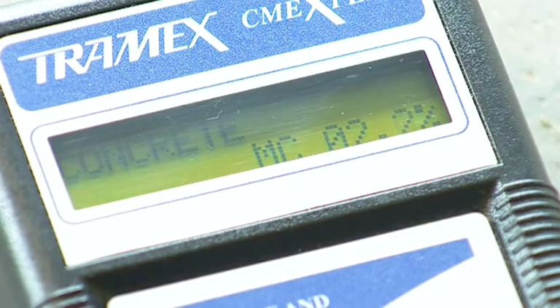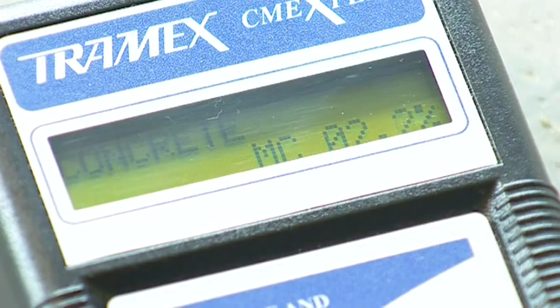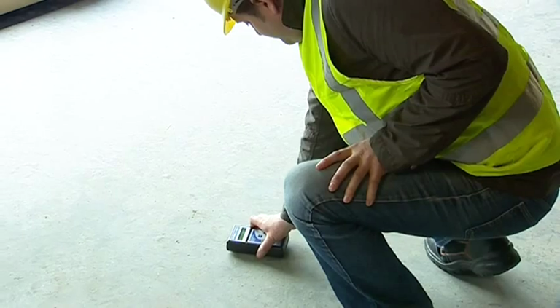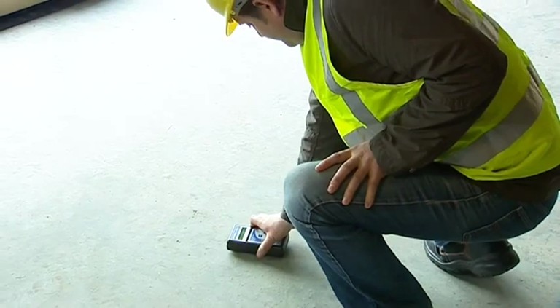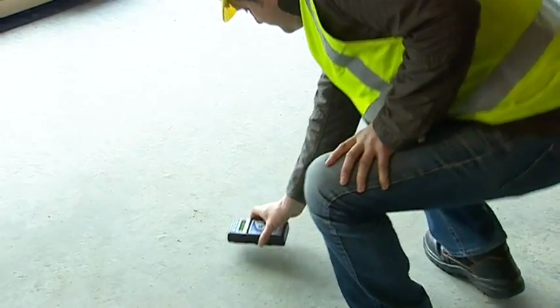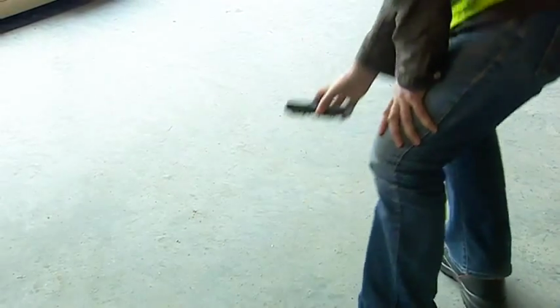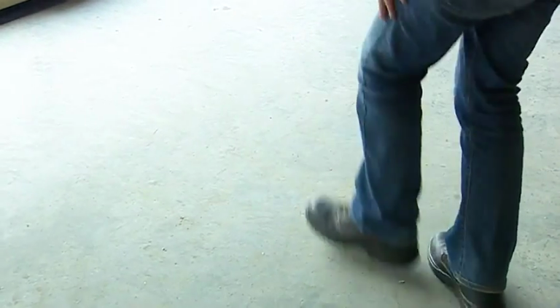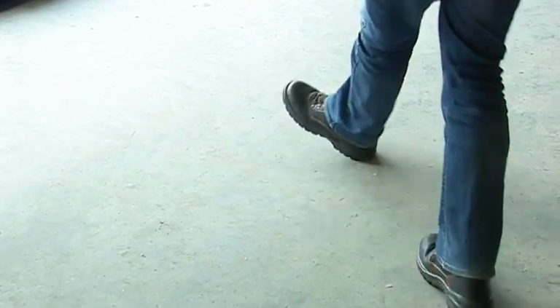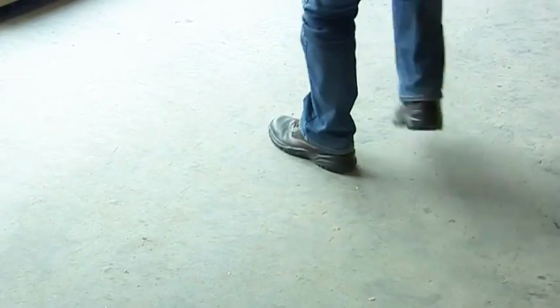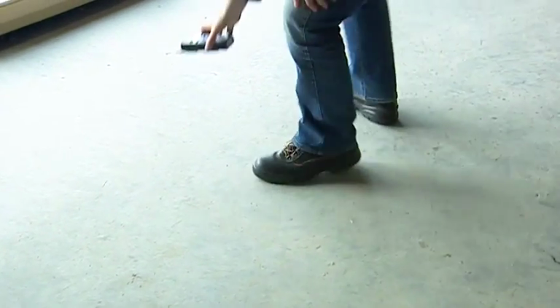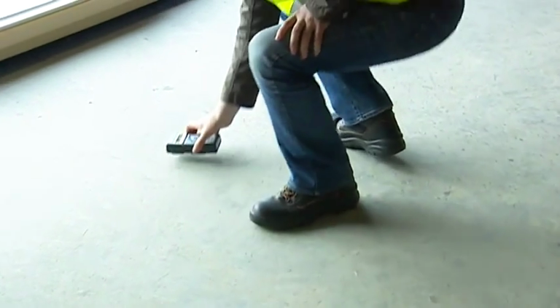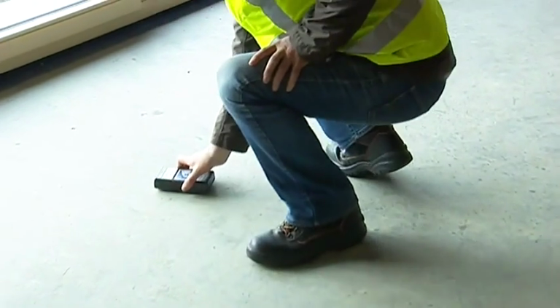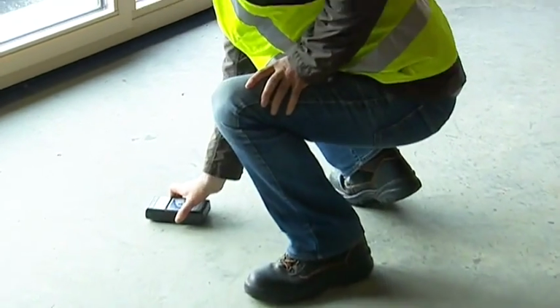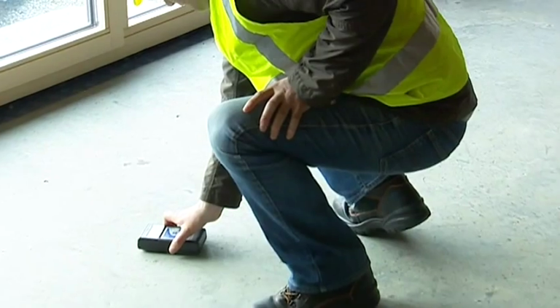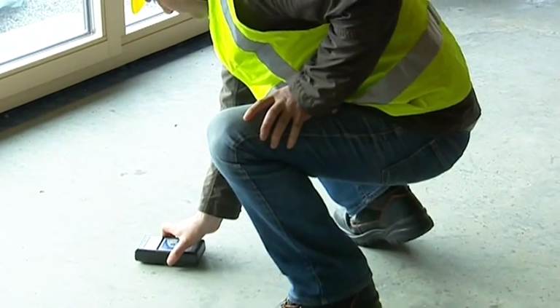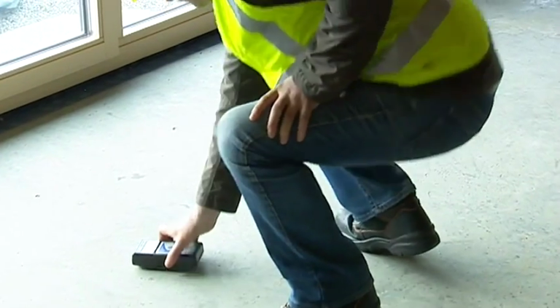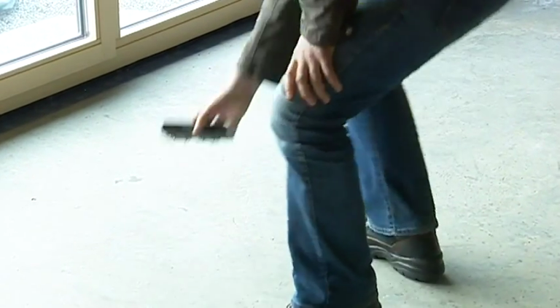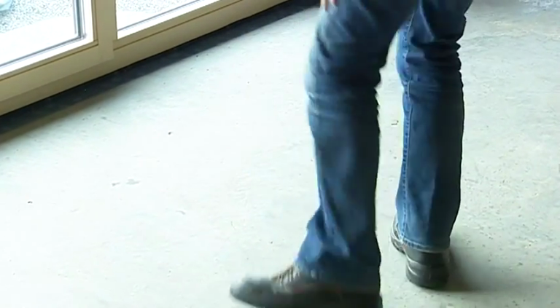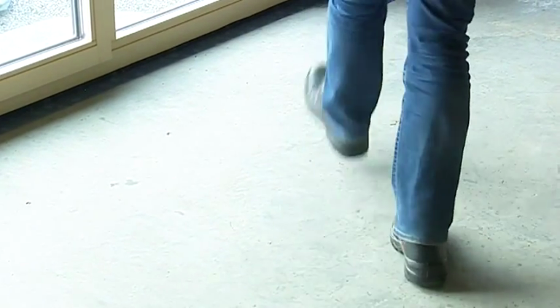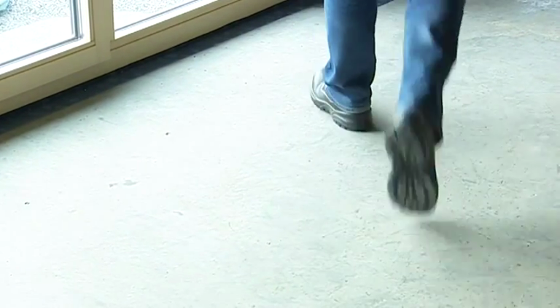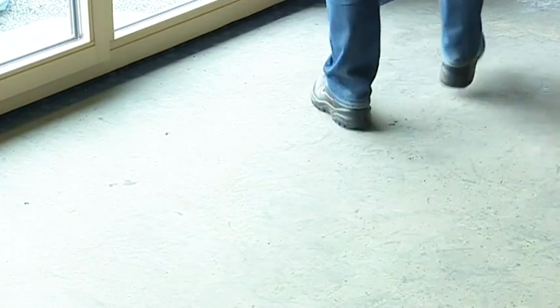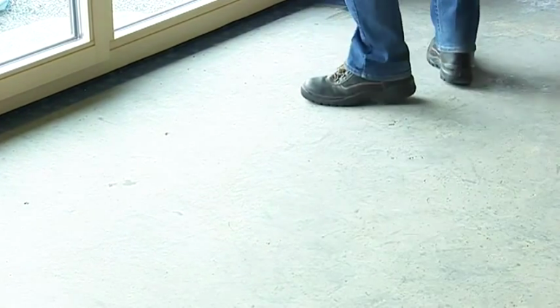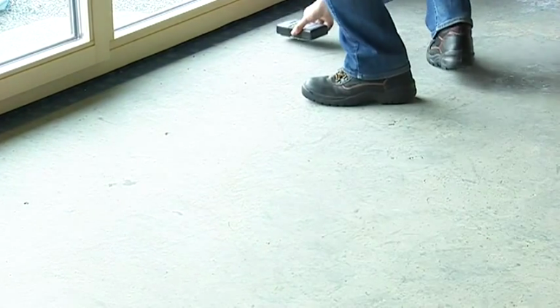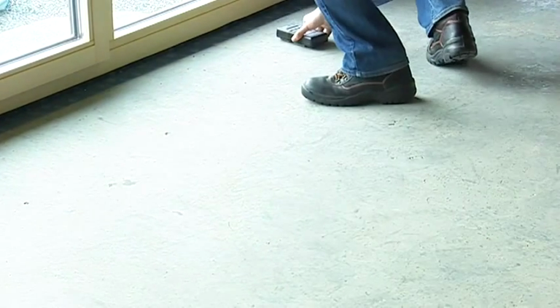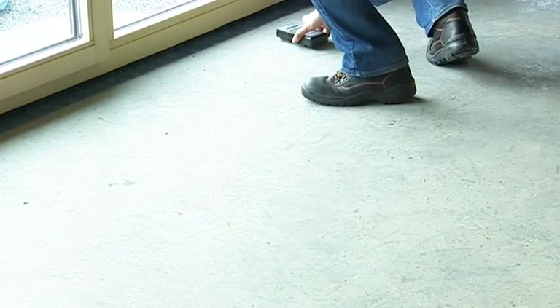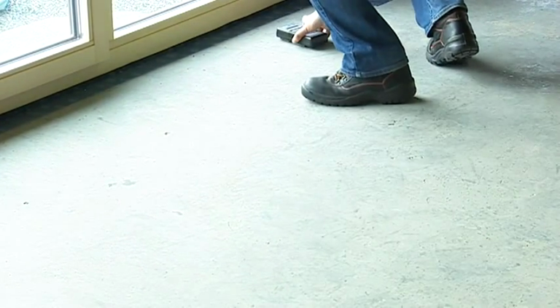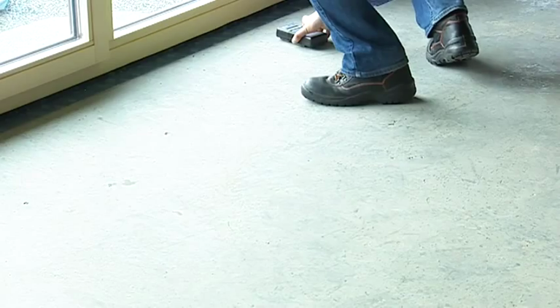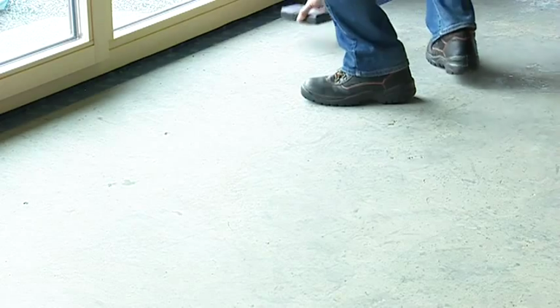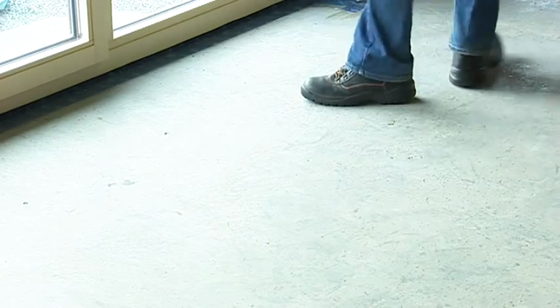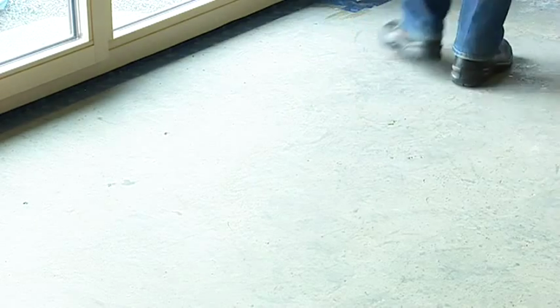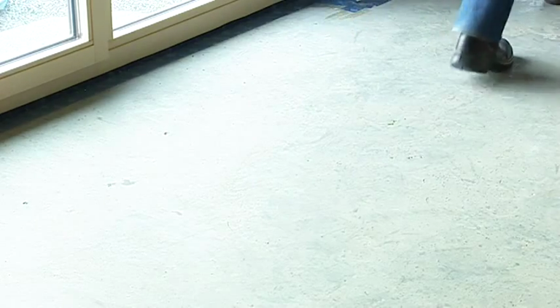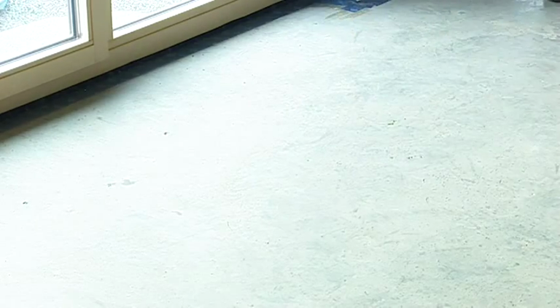The ease and speed of the CME Expert allows for many tests over a large area in a short amount of time. There is no surface damage and no waiting. It is simple, accurate and quick.